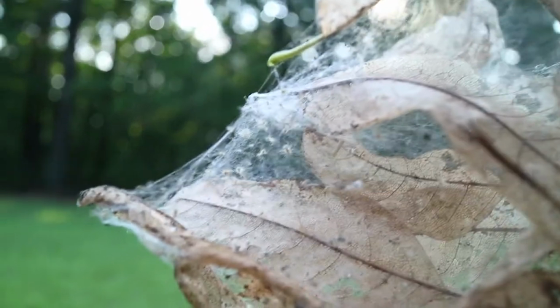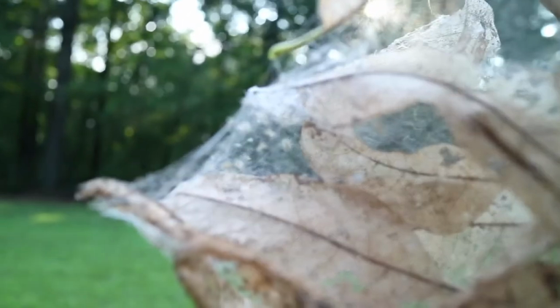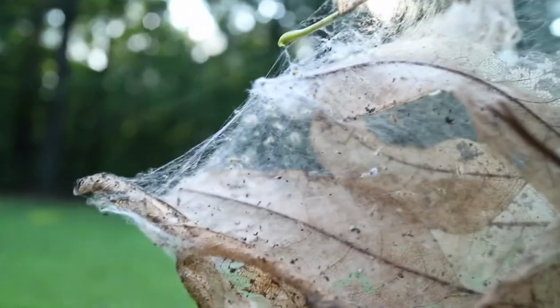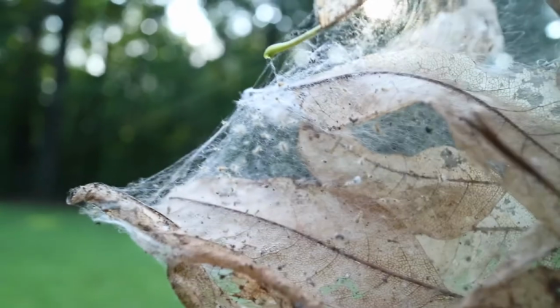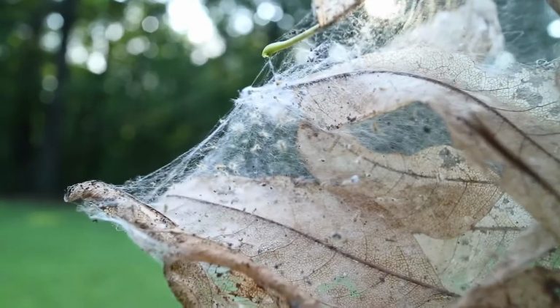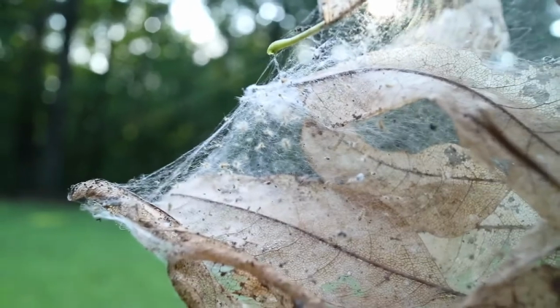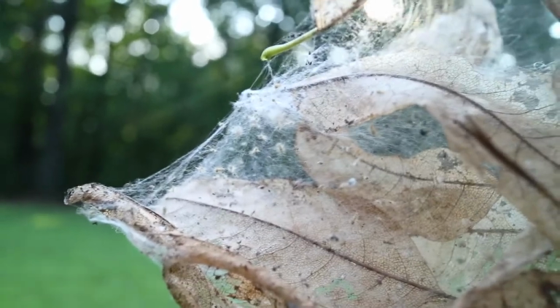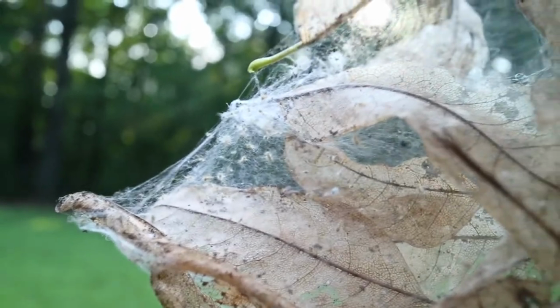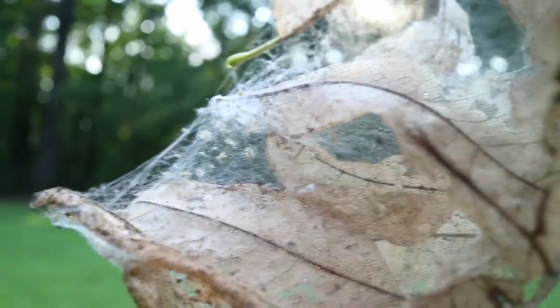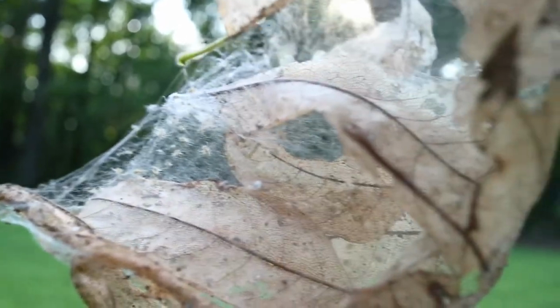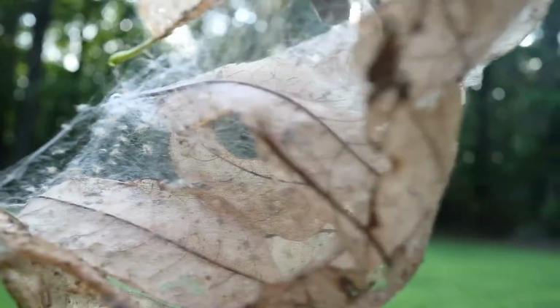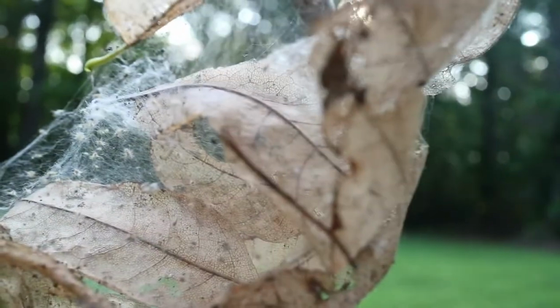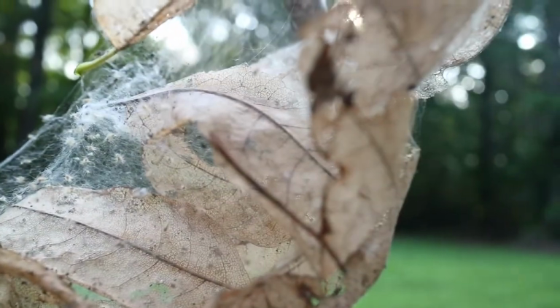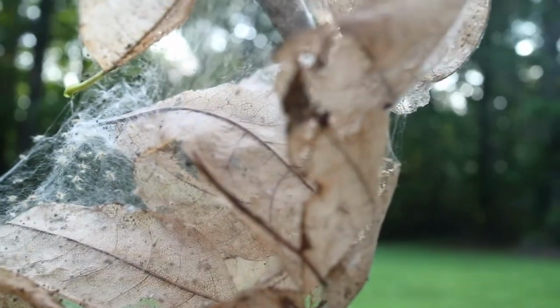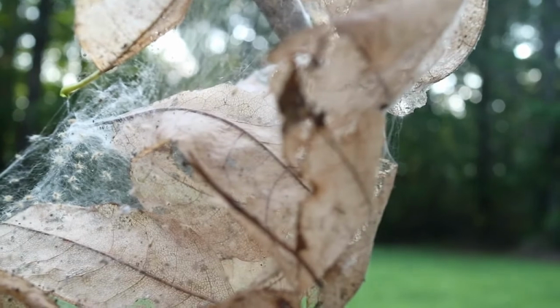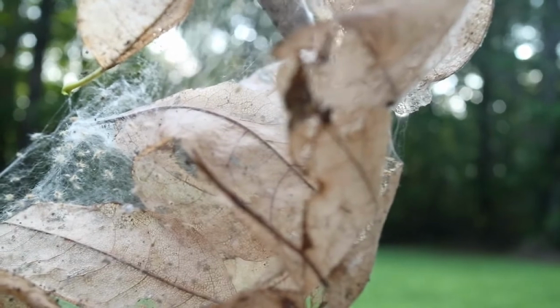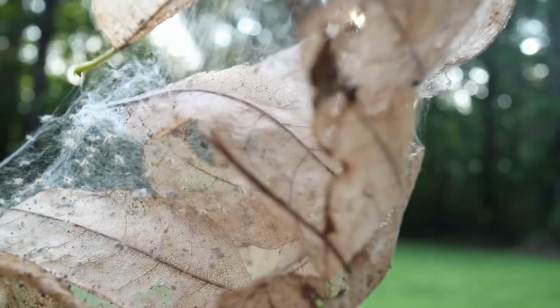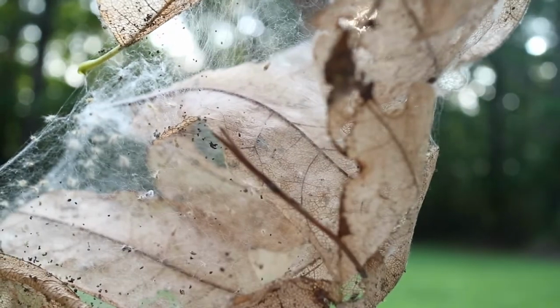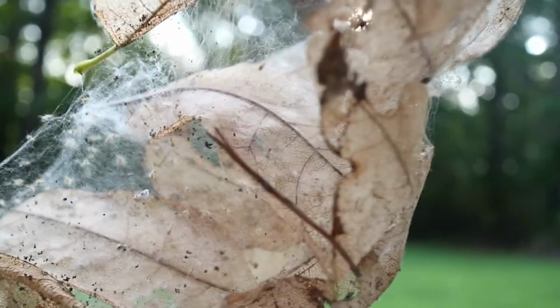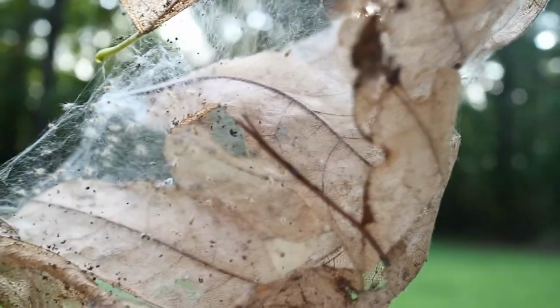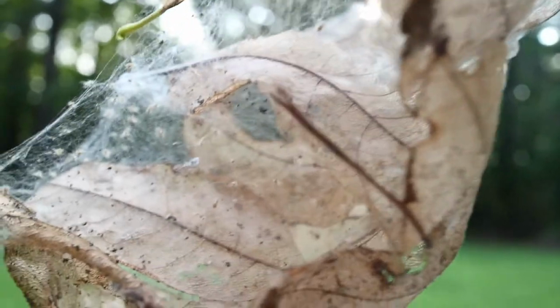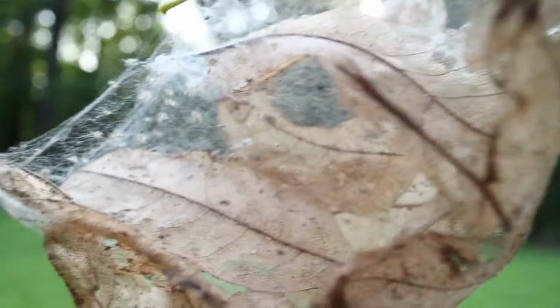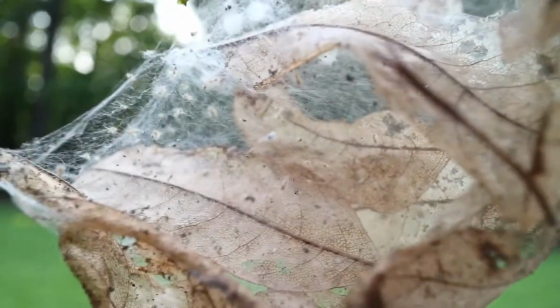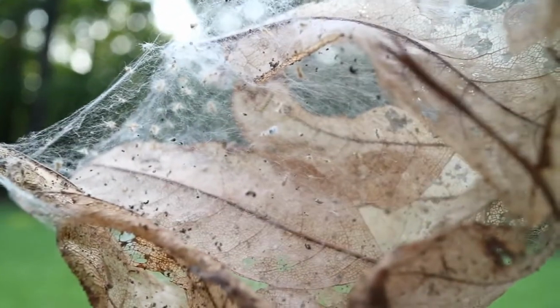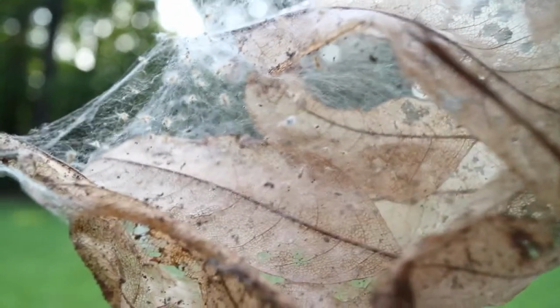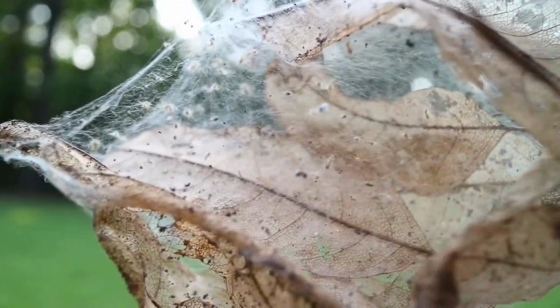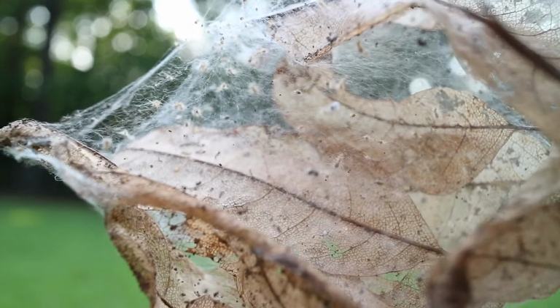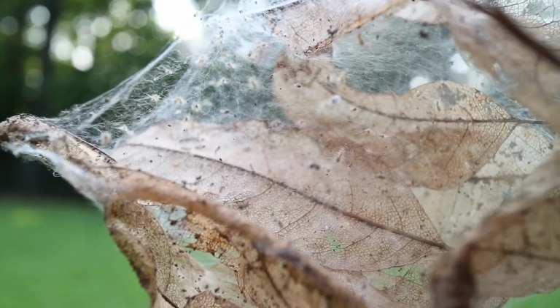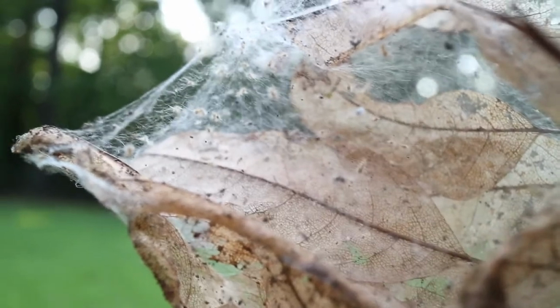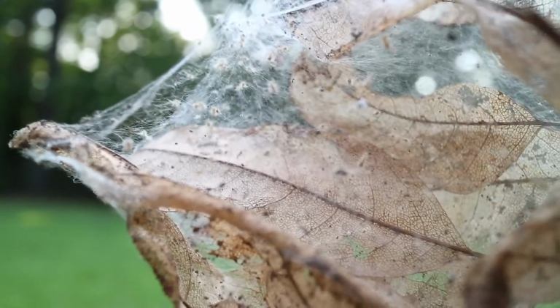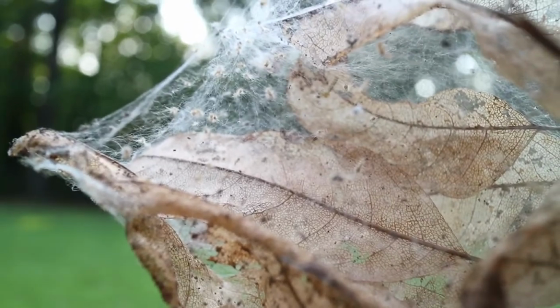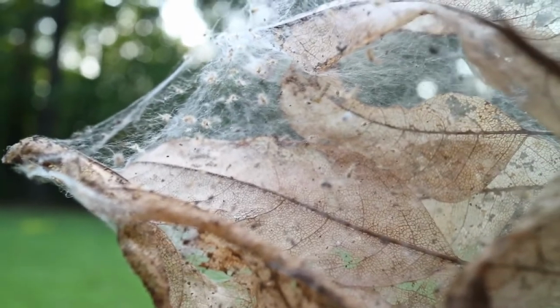radiate rapidly through the colony and may result in group displays involving dozens of caterpillars. Such displays create a moving target for tachinid flies, wasps, and other small parasitoids that would lay eggs on or in the body of the caterpillar. They also clearly deter stink bugs and other timid predators.